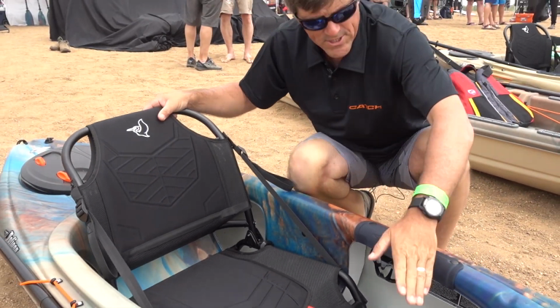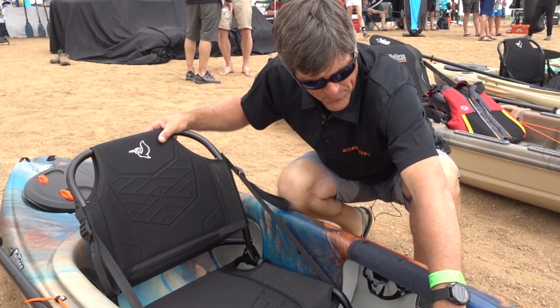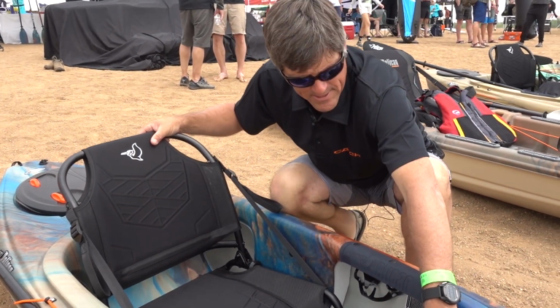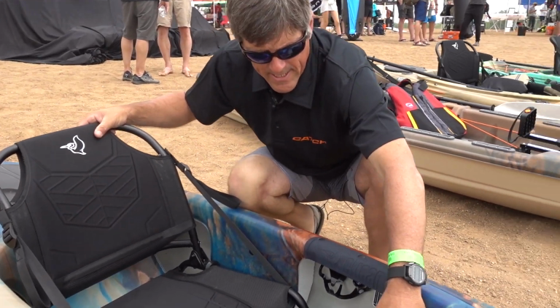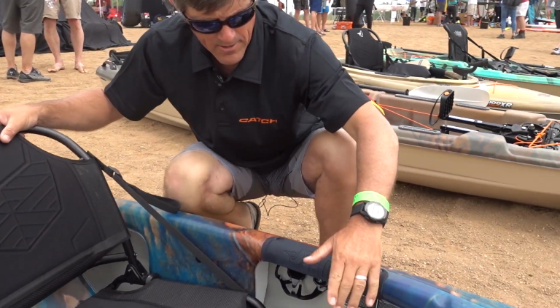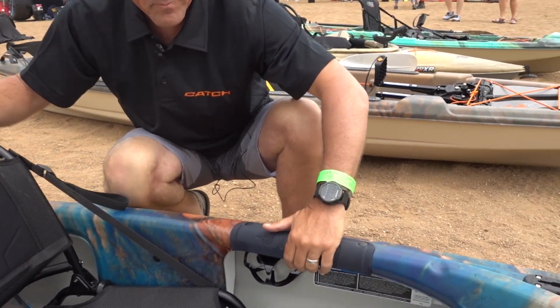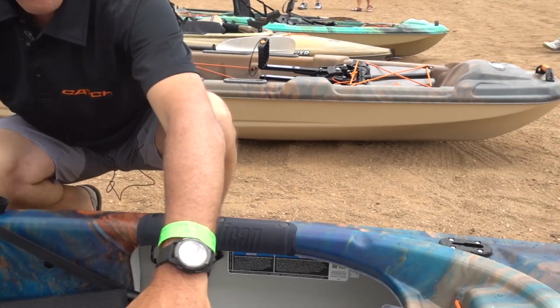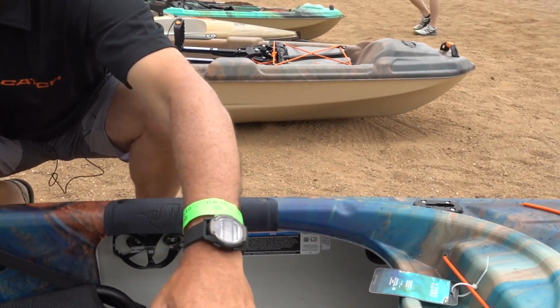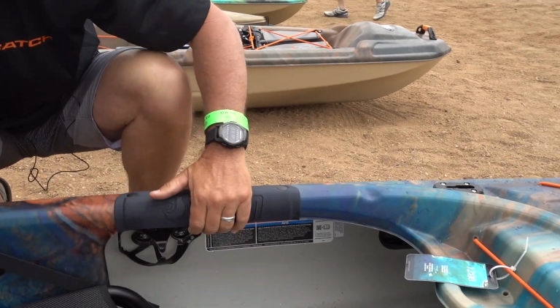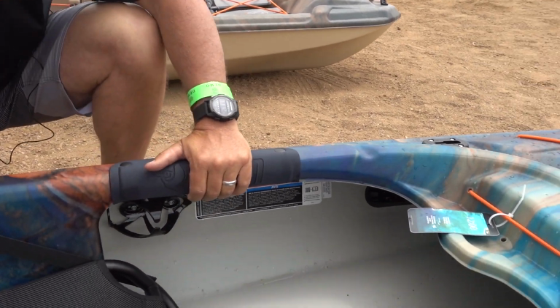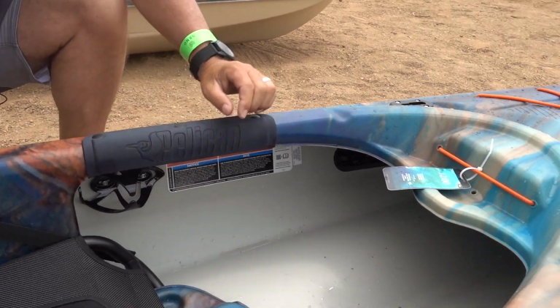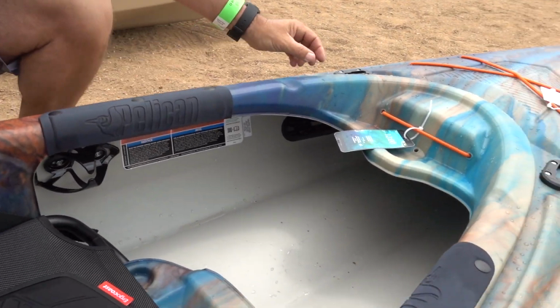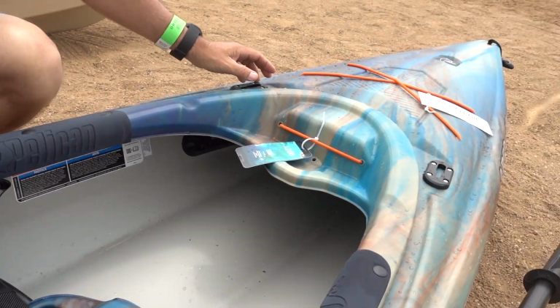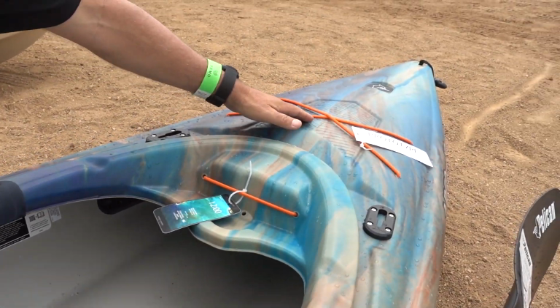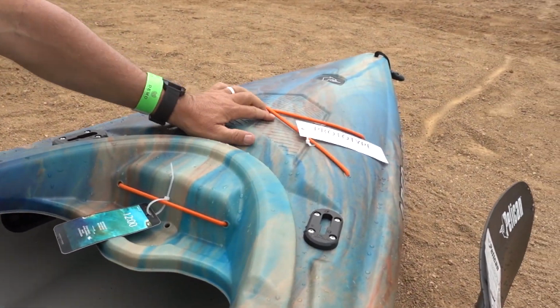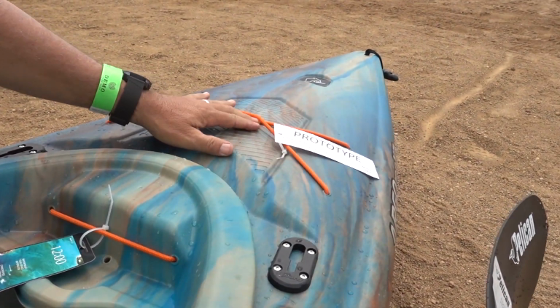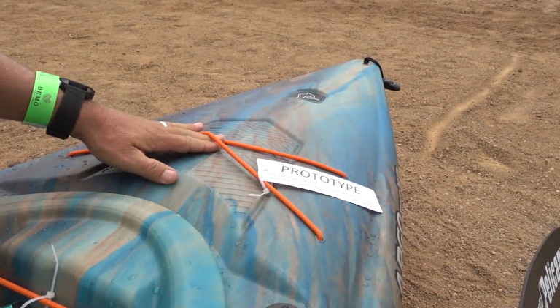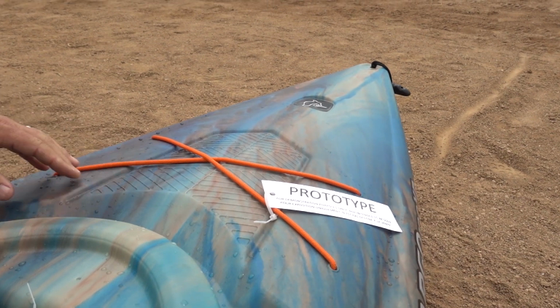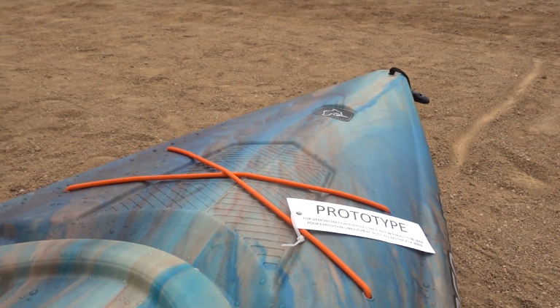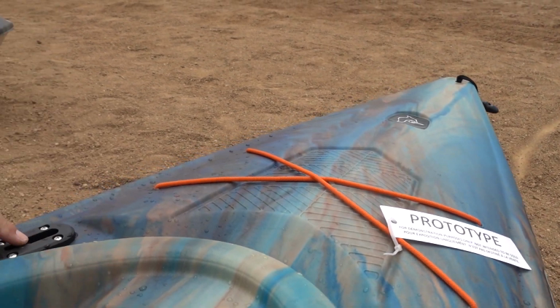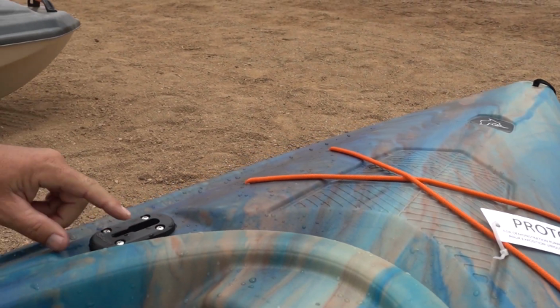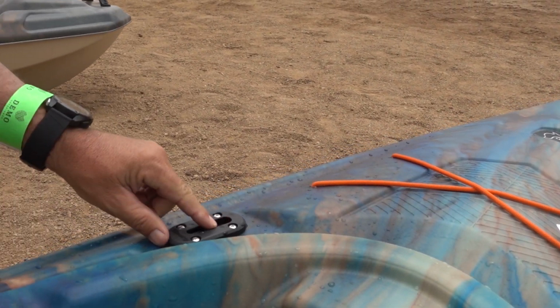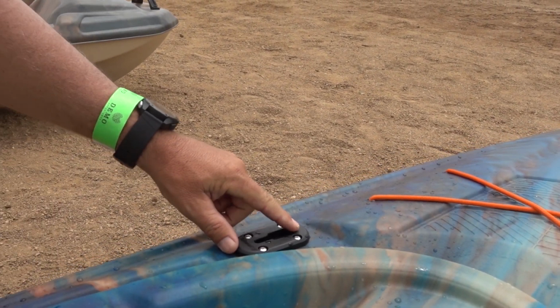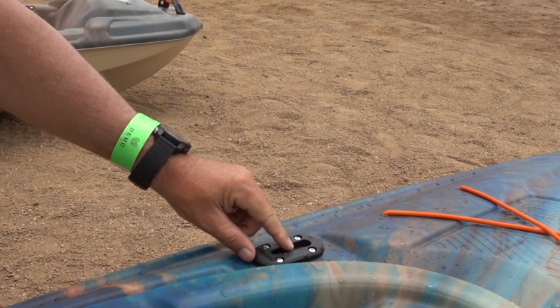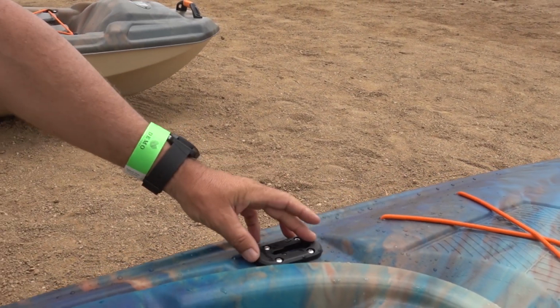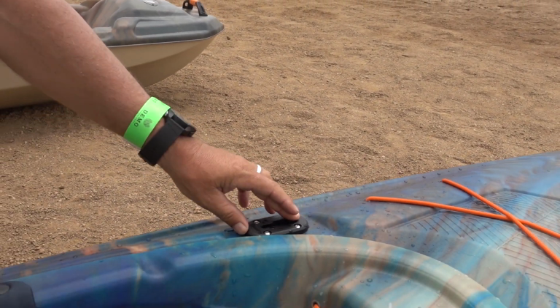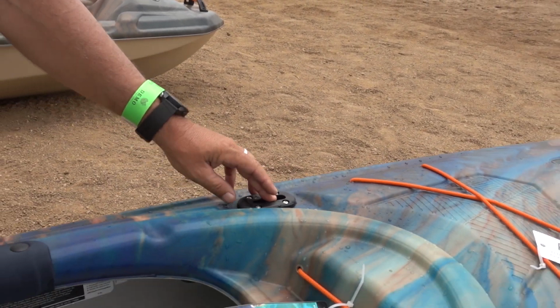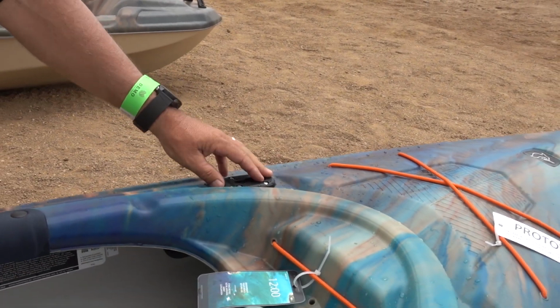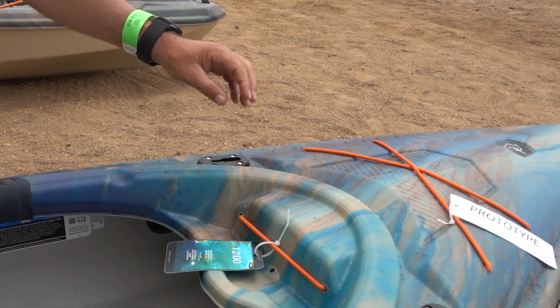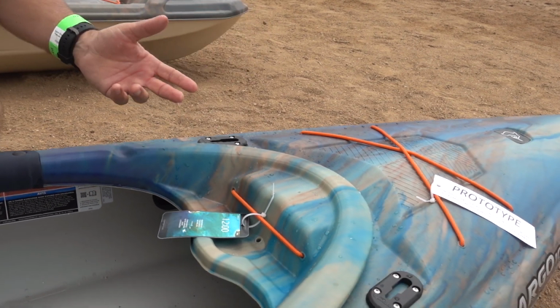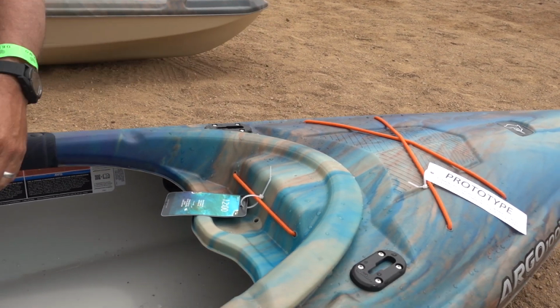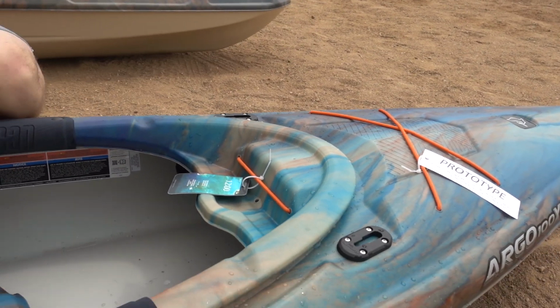We have adjustable foot pegs under the deck here. We have a padded thigh area, and we have a little bit of deck storage for a water bottle or such. And then we have these Scotty mounts that you could put on a GPS, a camera mount, or whatever you wanted.